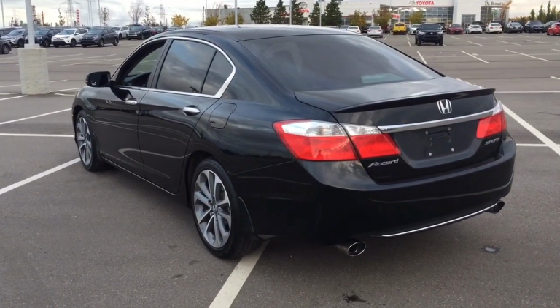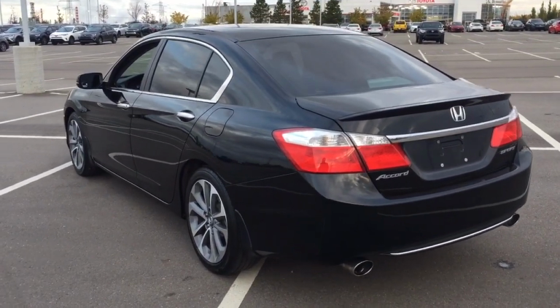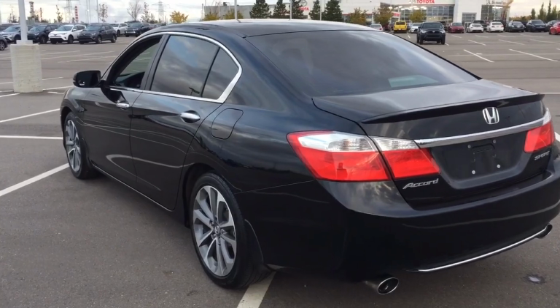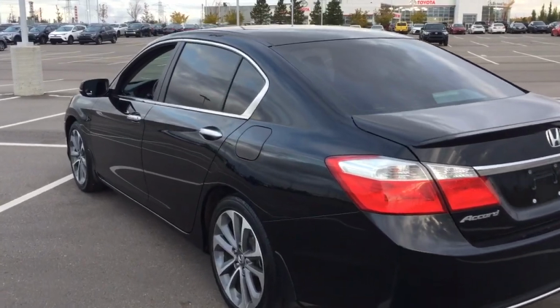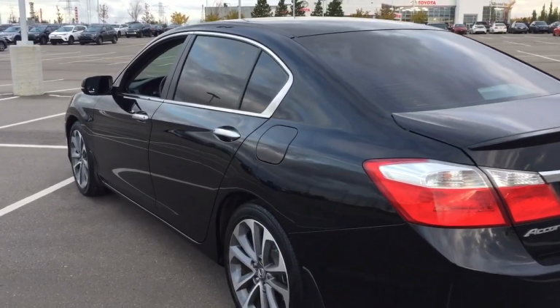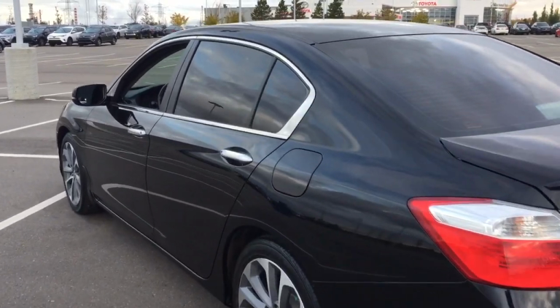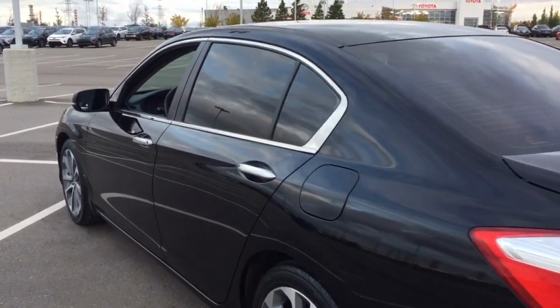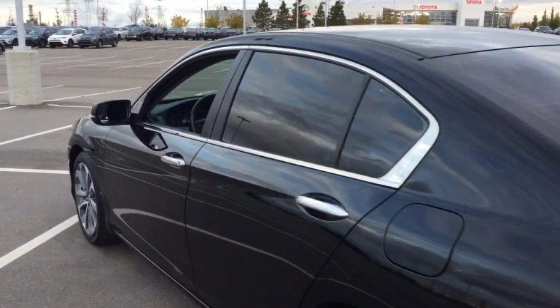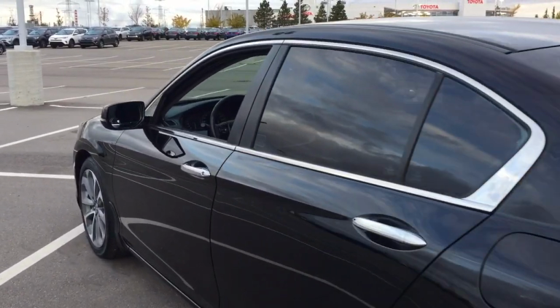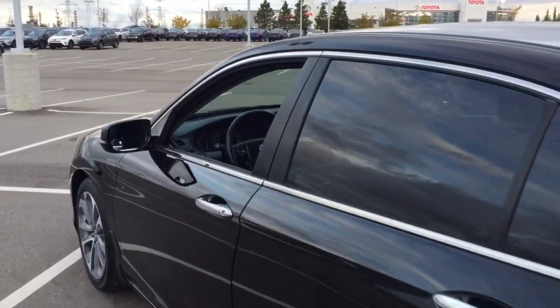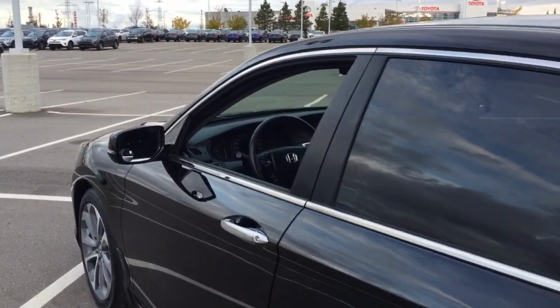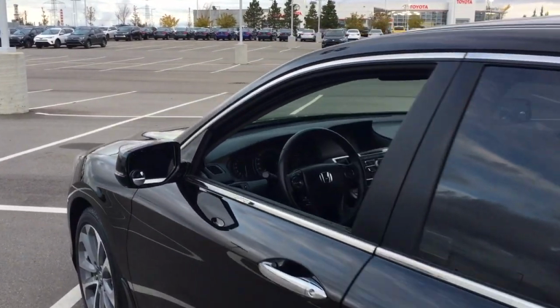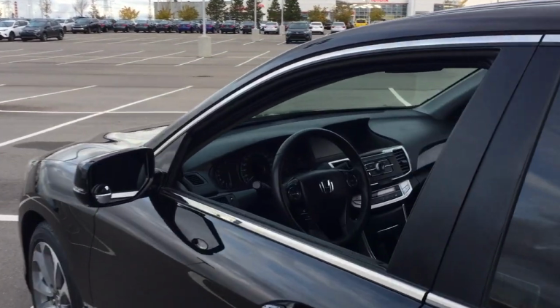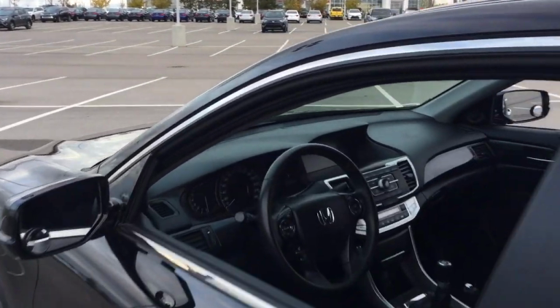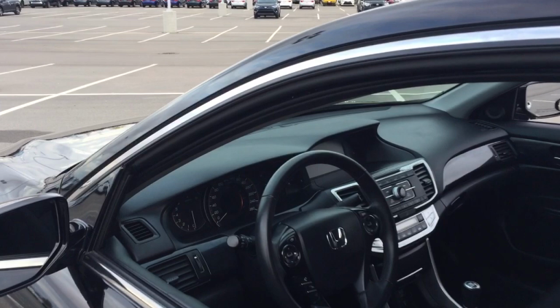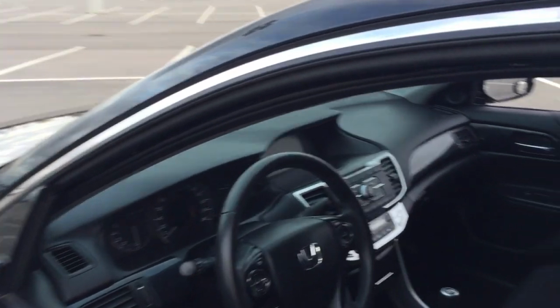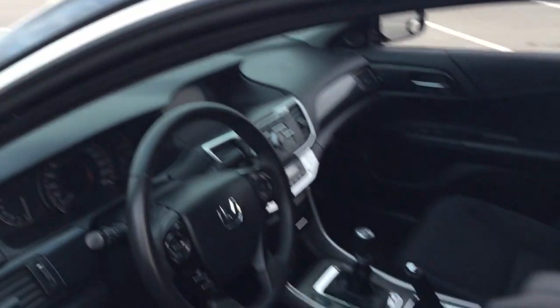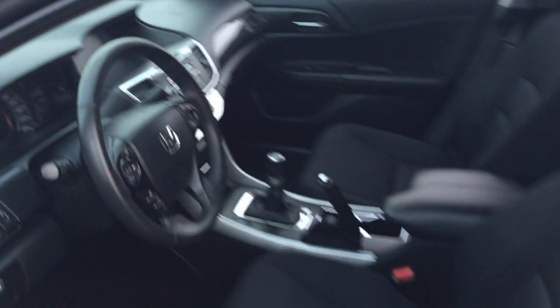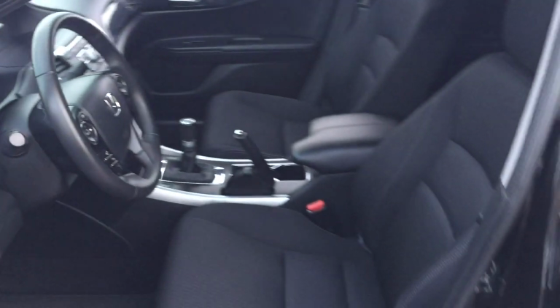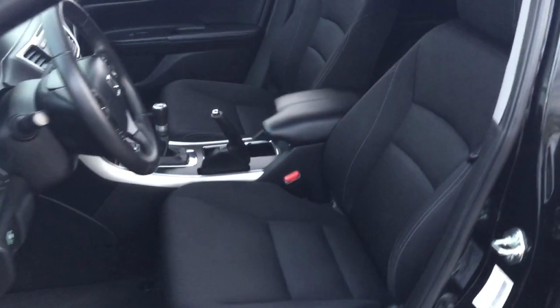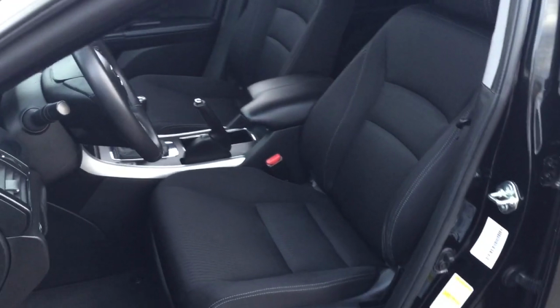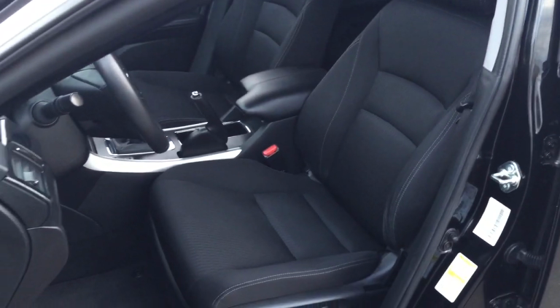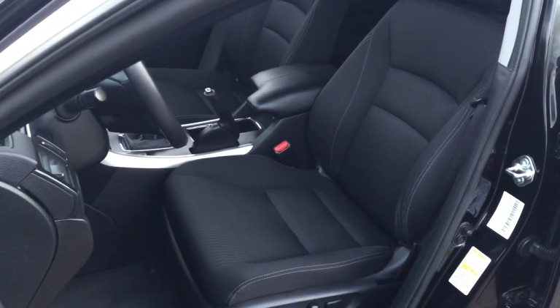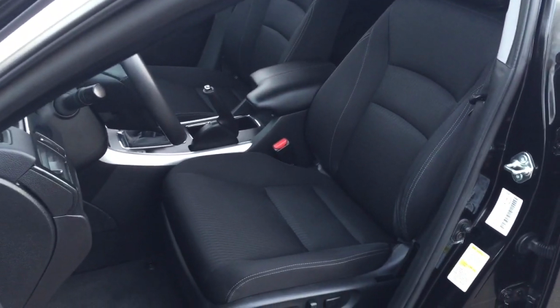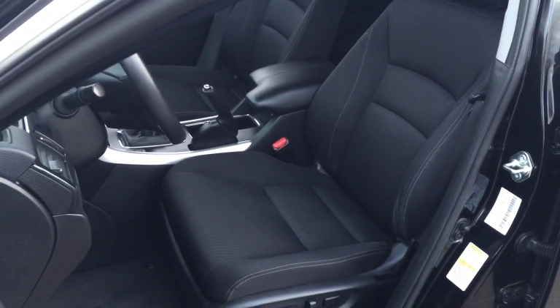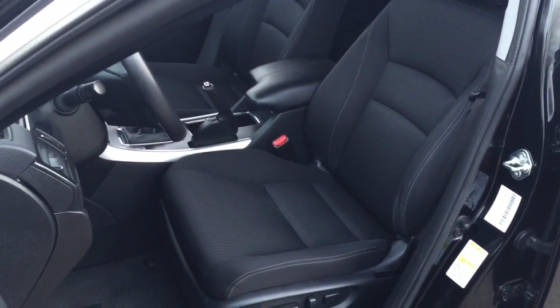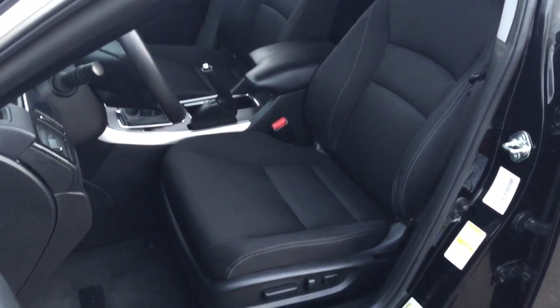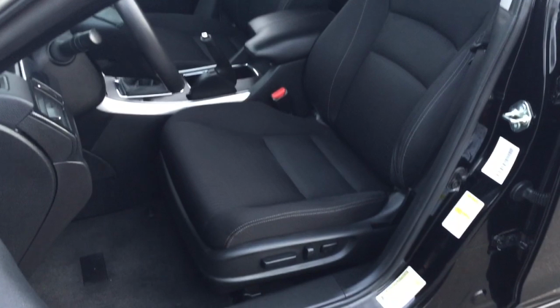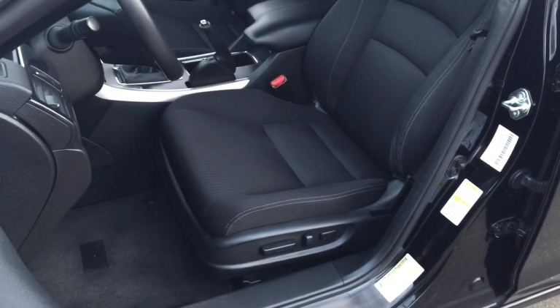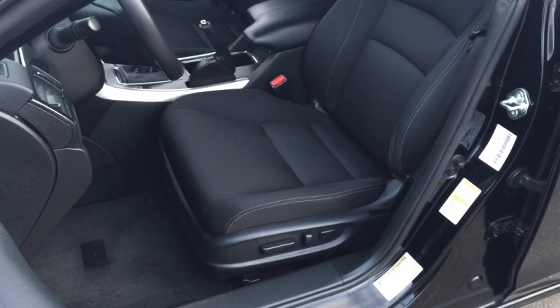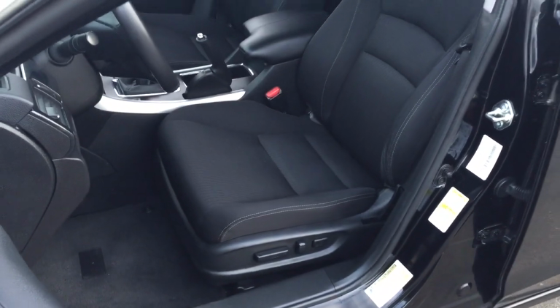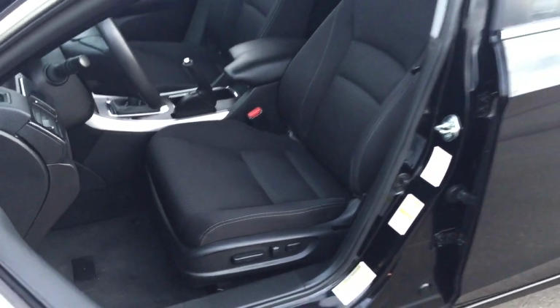To start off with, we're going to be taking a look at your front dash as well as your front seats, just so you have a much better idea of how much space there is. You have your black cloth seat surfaces with your power driver's seat with lumbar support.